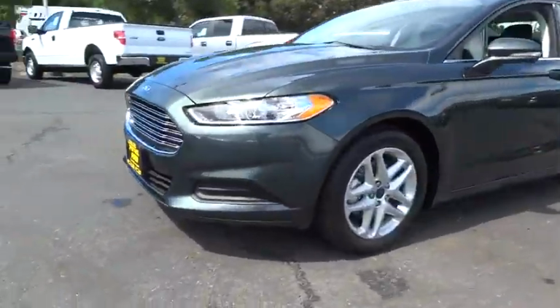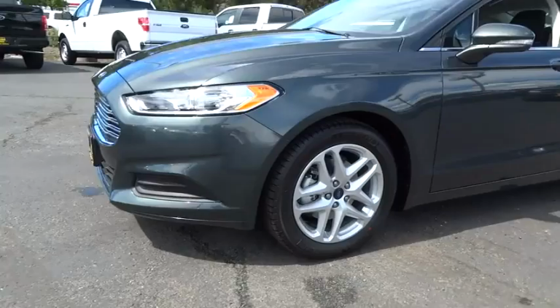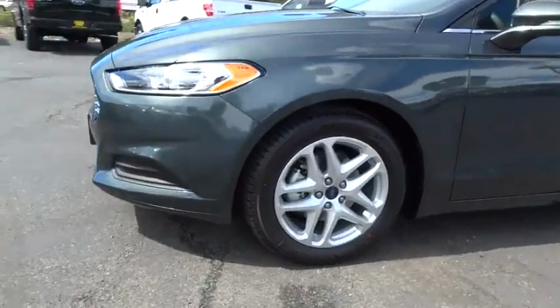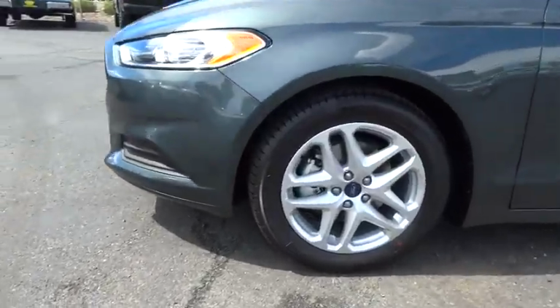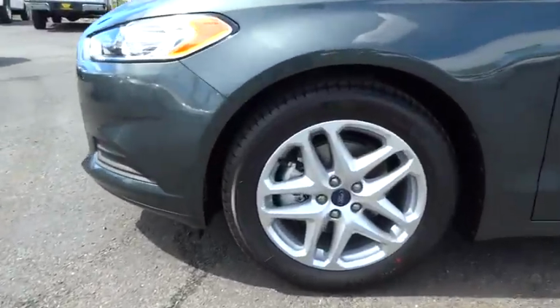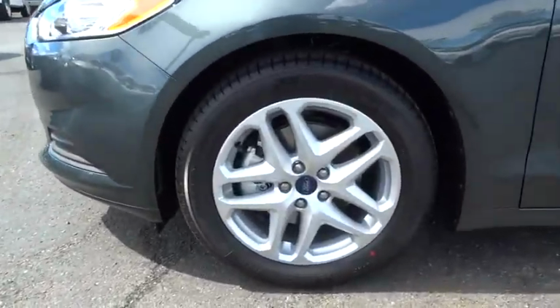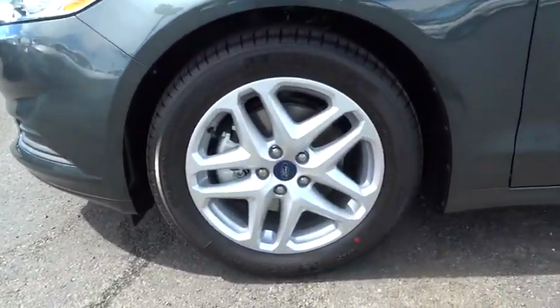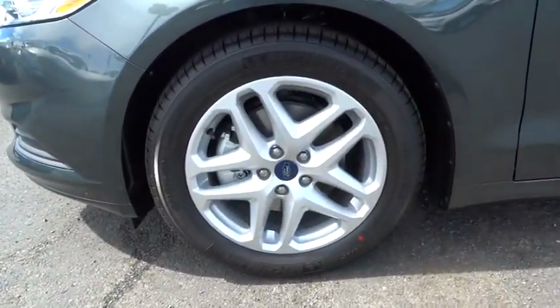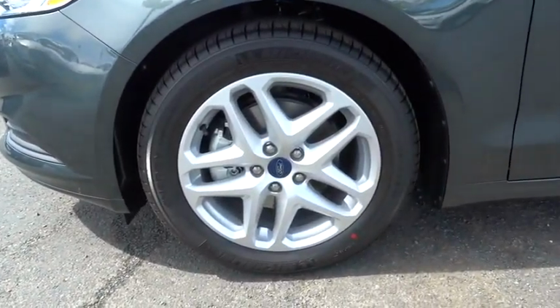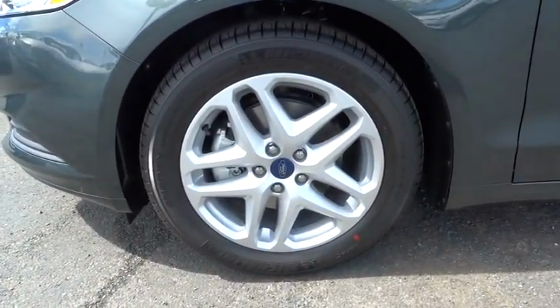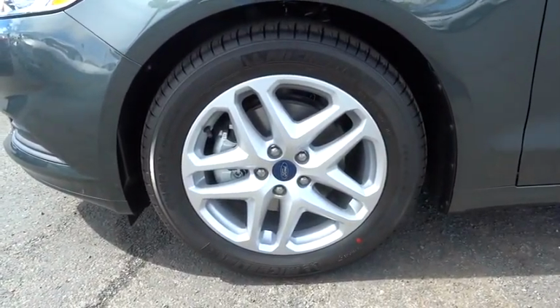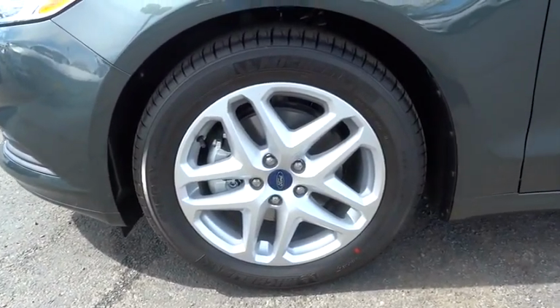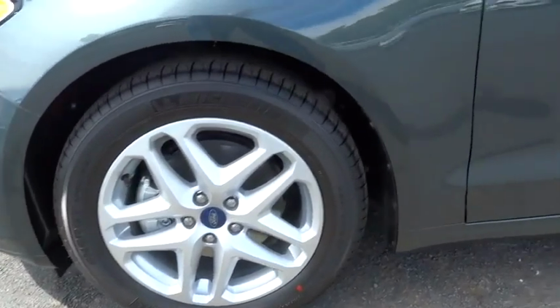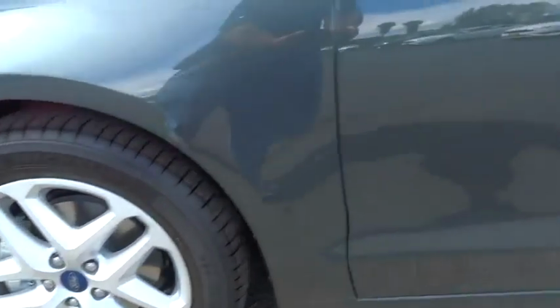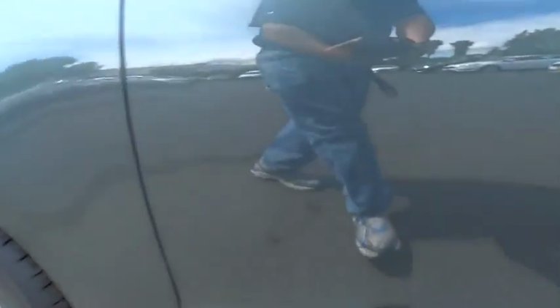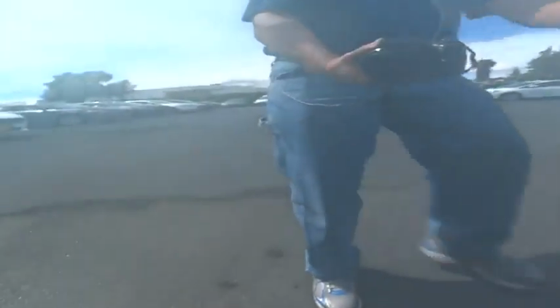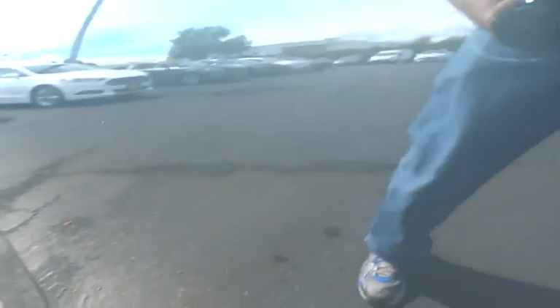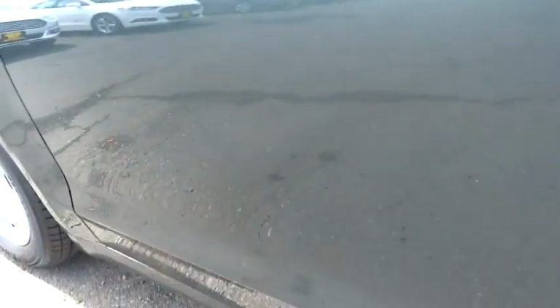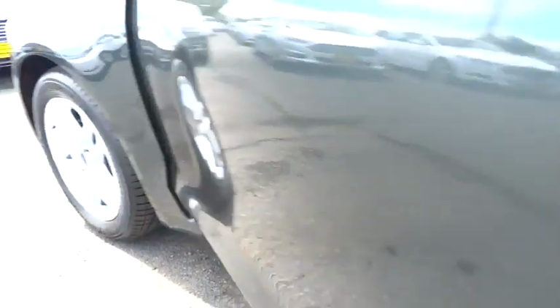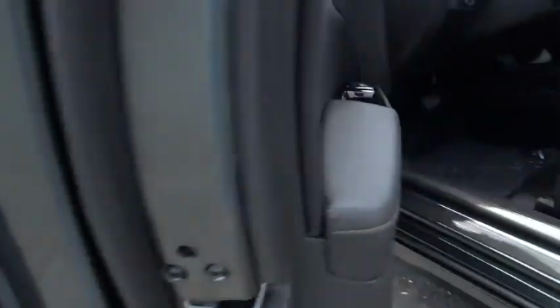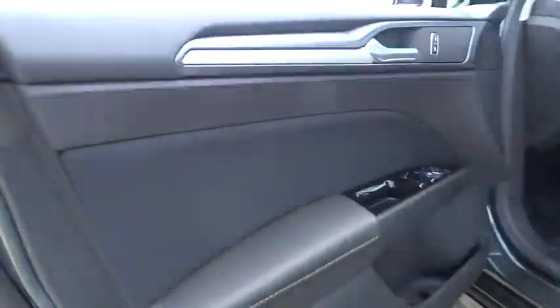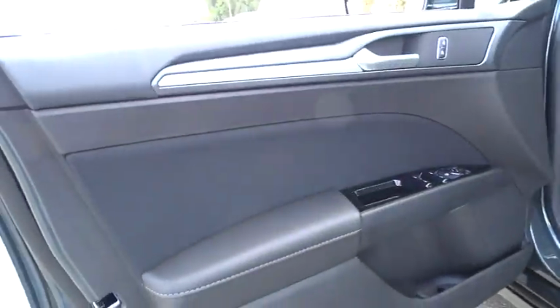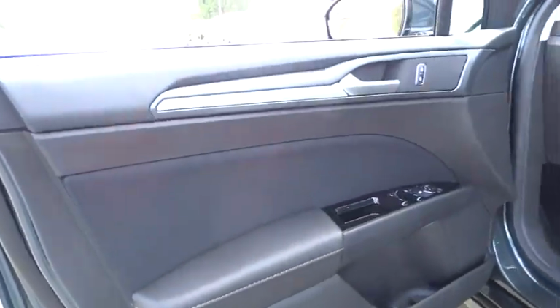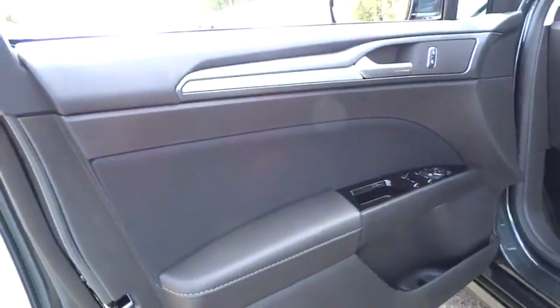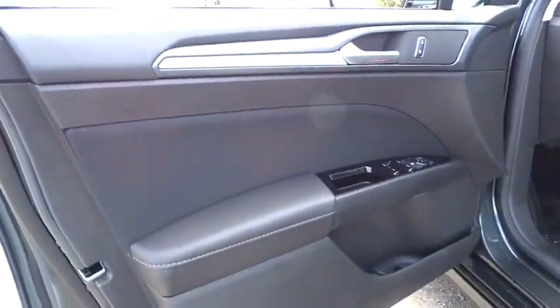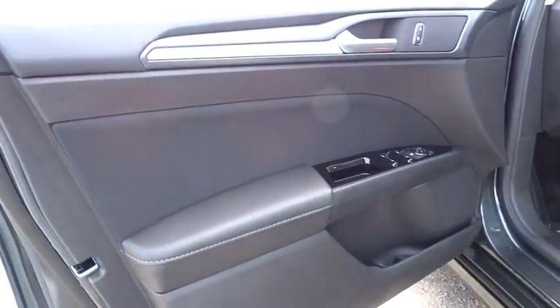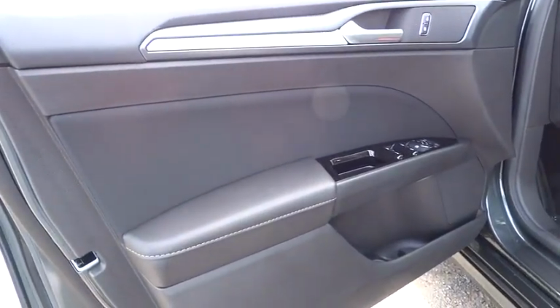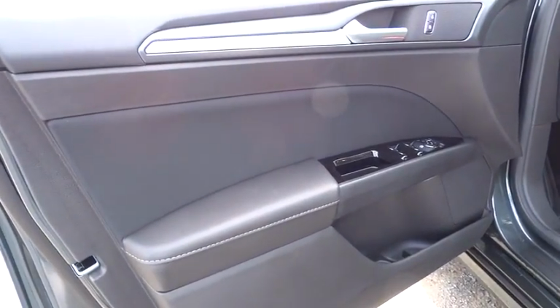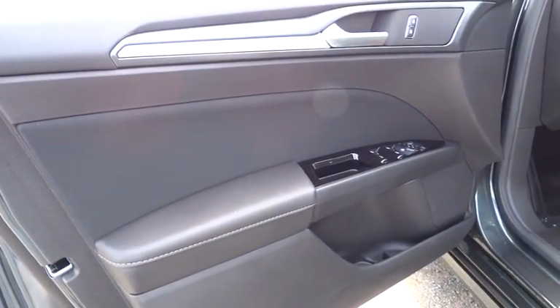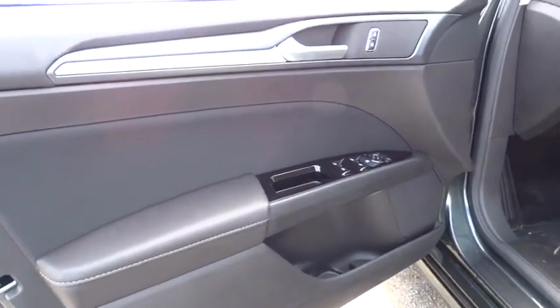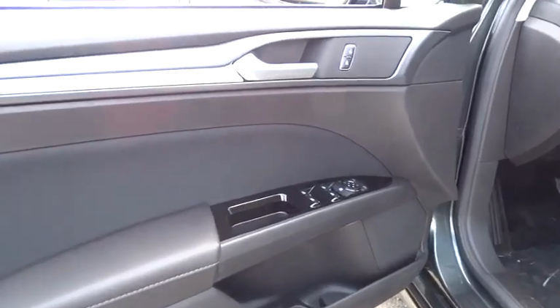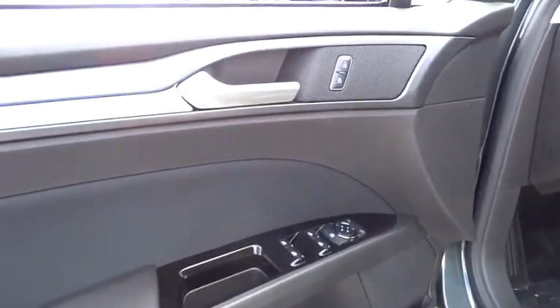AM-FM stereo radio, trip computer, MP3 player, child safety locks, power door locks. If you like it online, you'll love it in your driveway. Take it for a spin today.